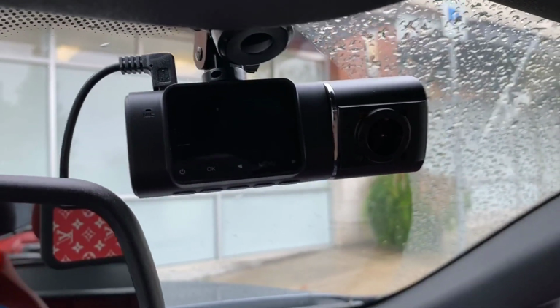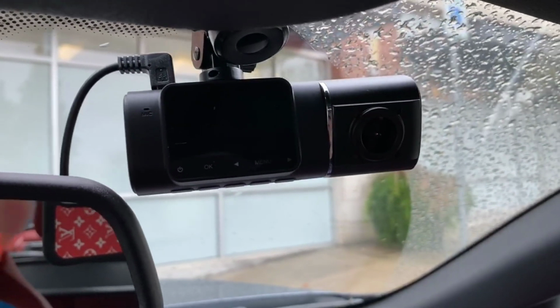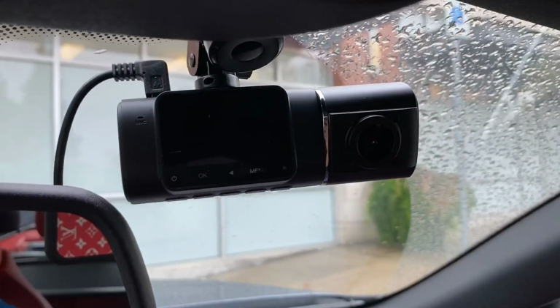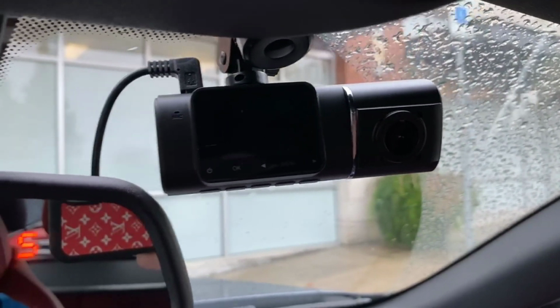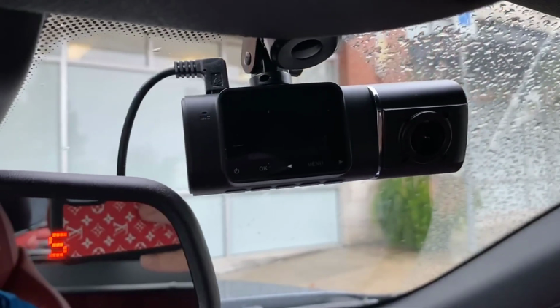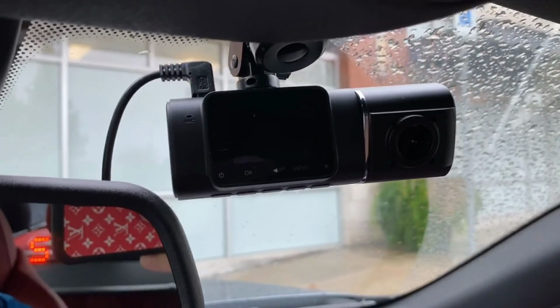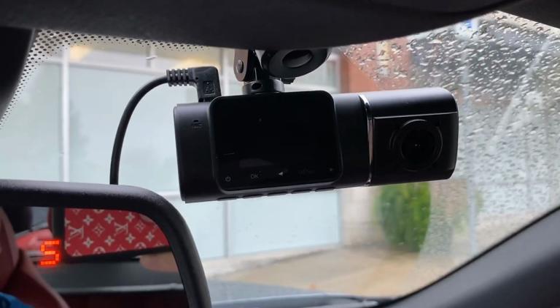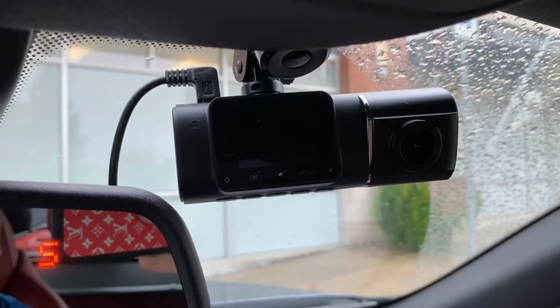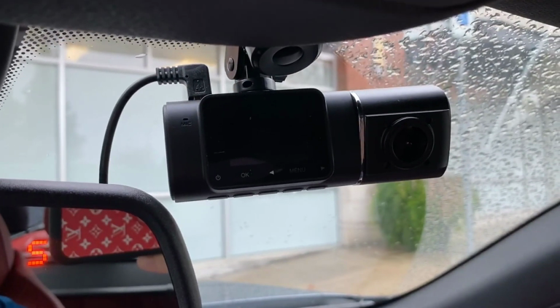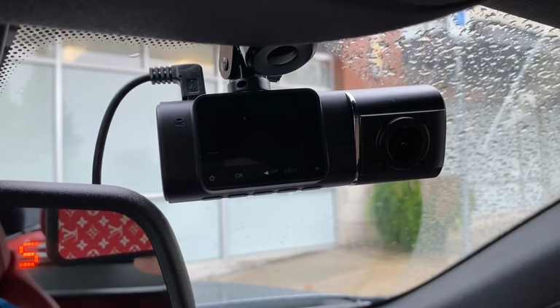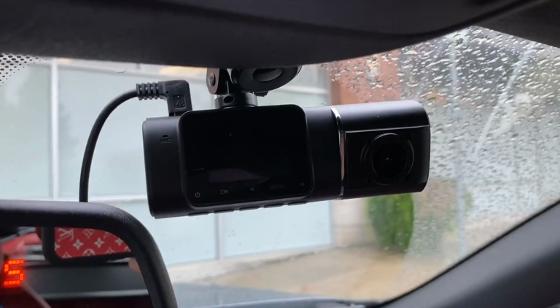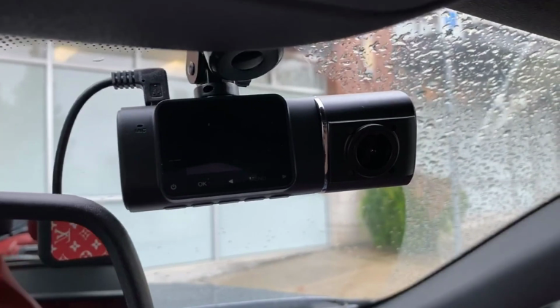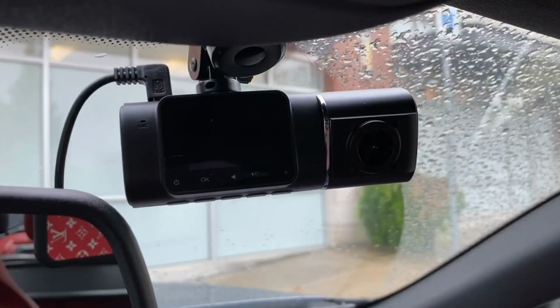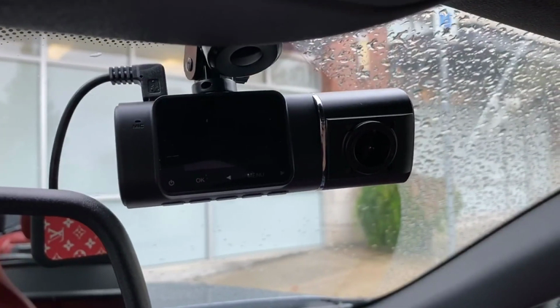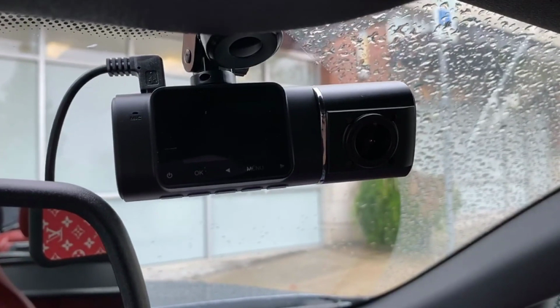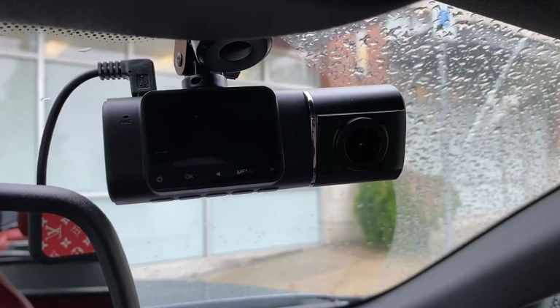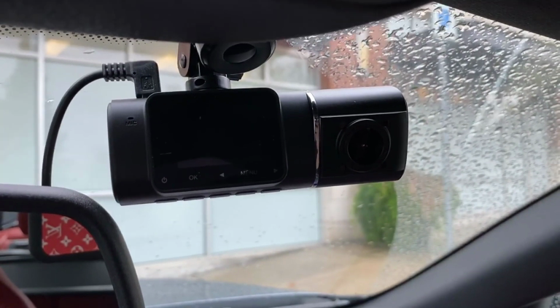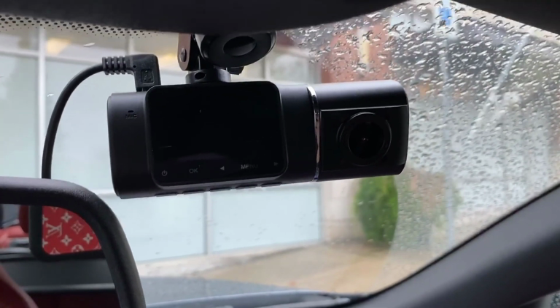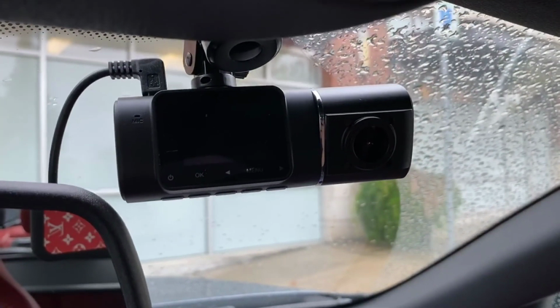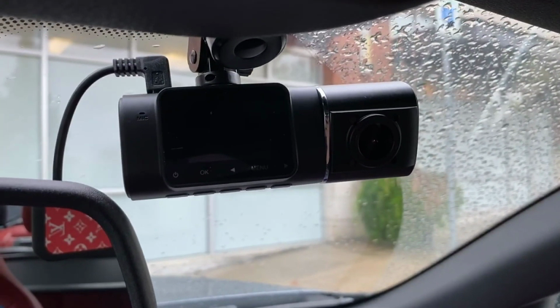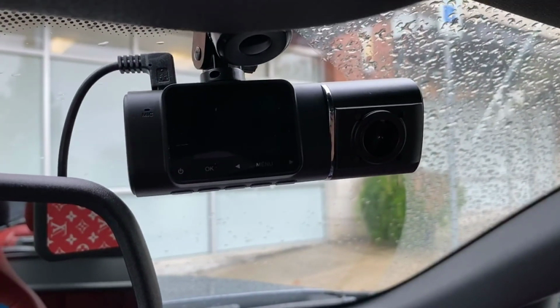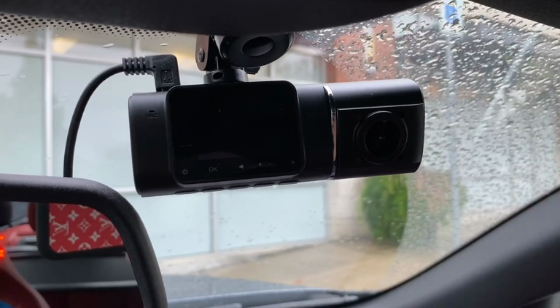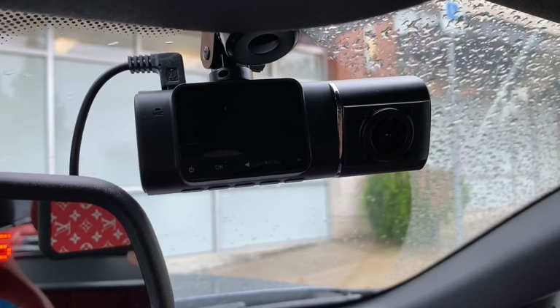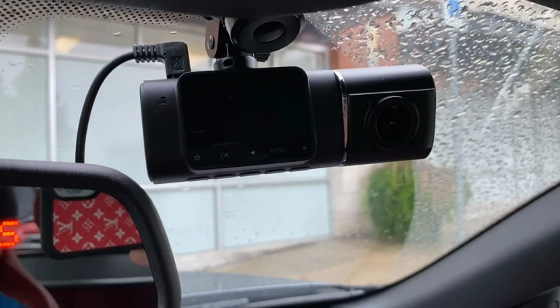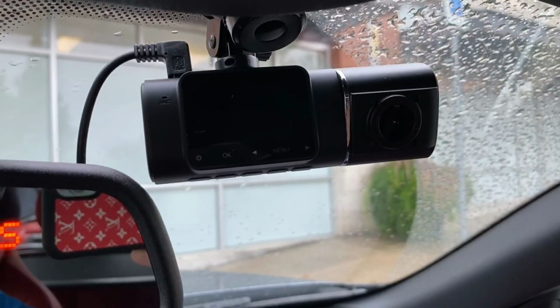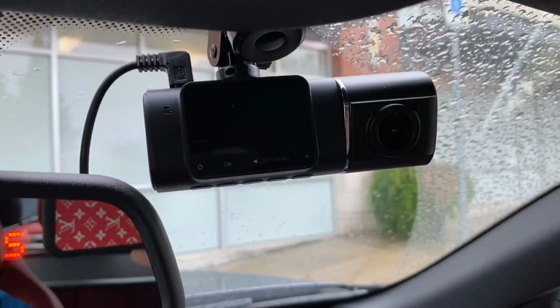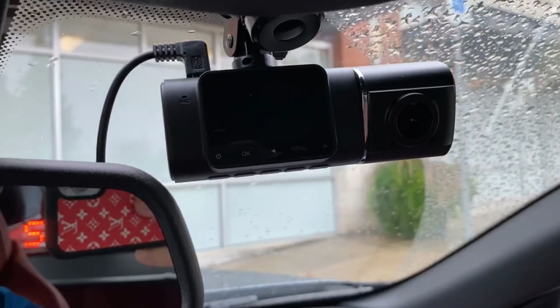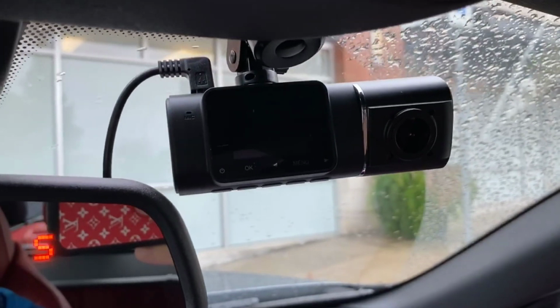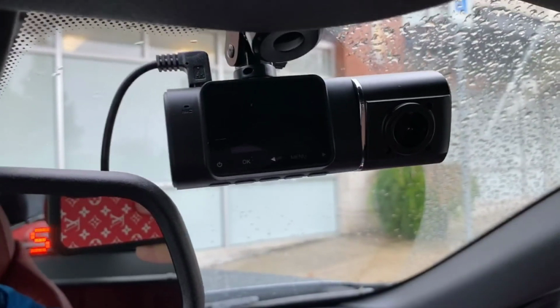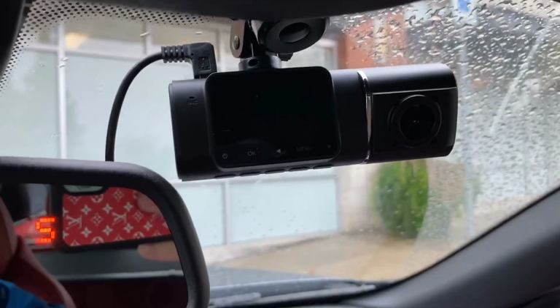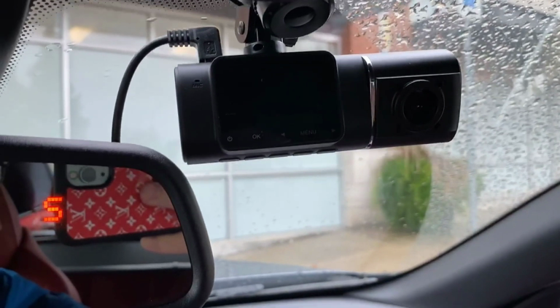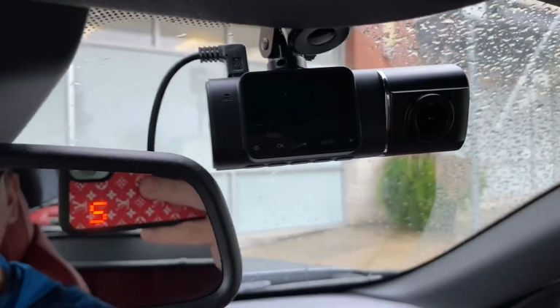It does have a screensaver feature, so it turns itself off. If I'm driving at night, it isn't visibly sitting there filming — it doesn't look like it's on, but it really is. Very cool little camera.